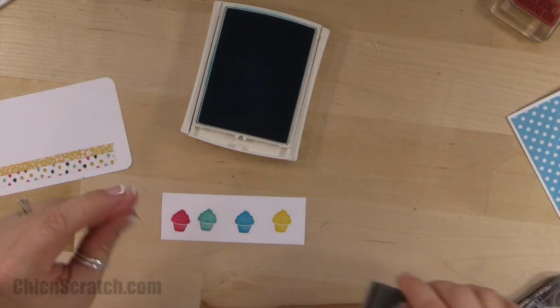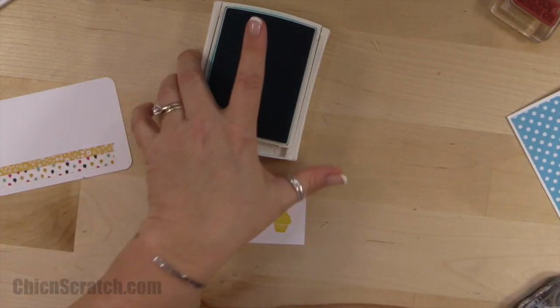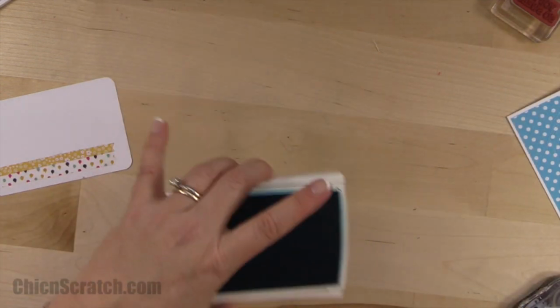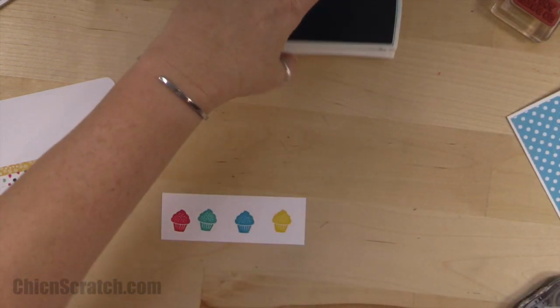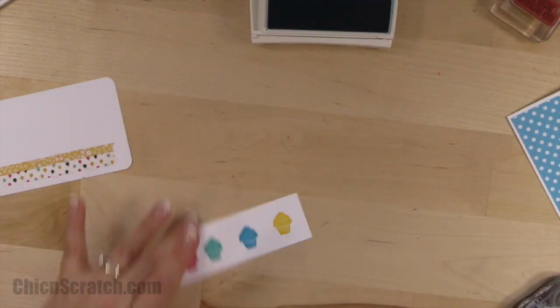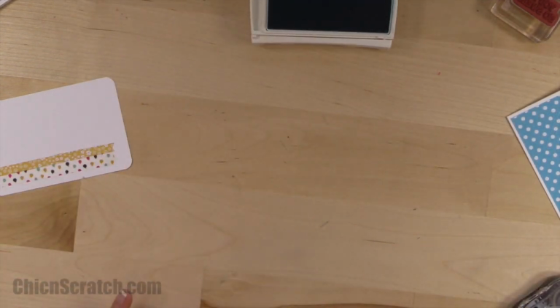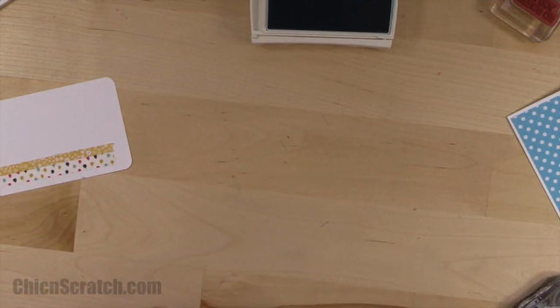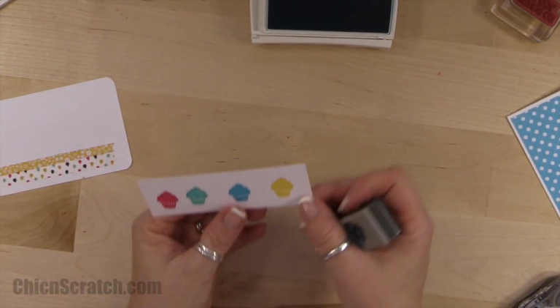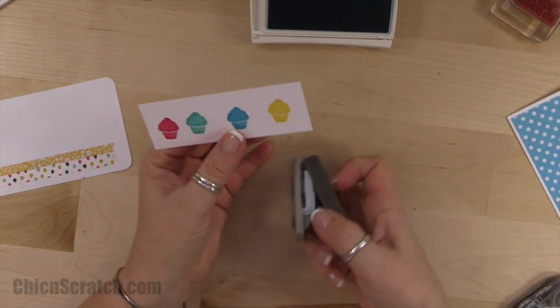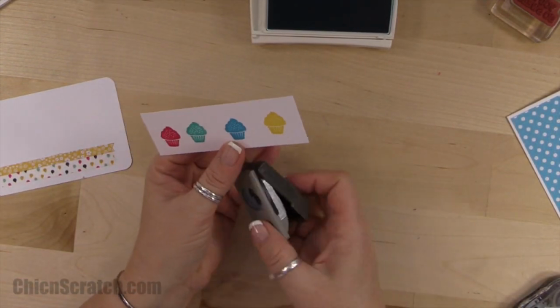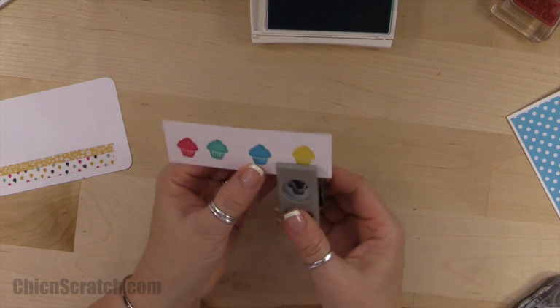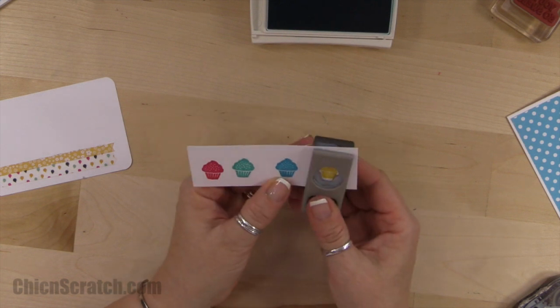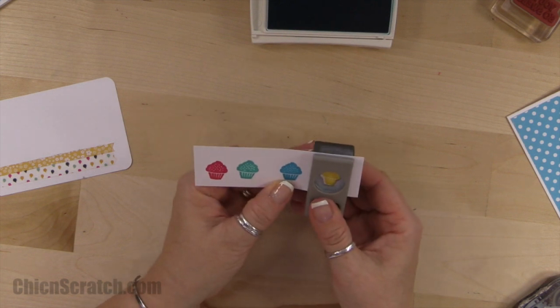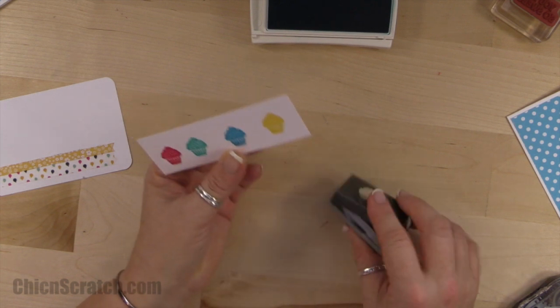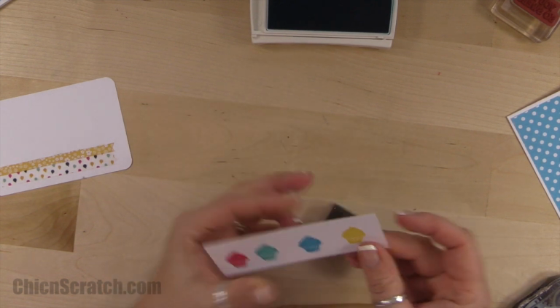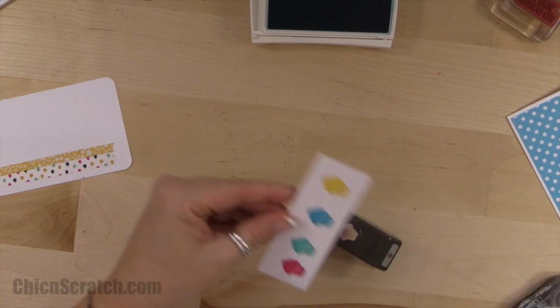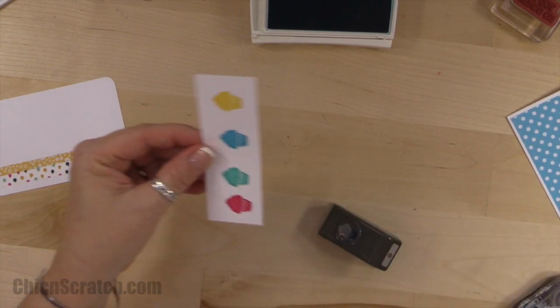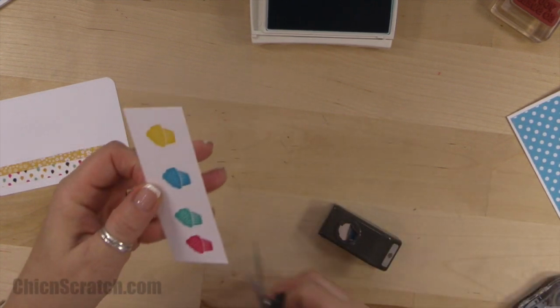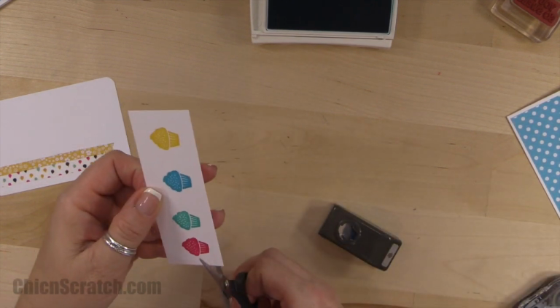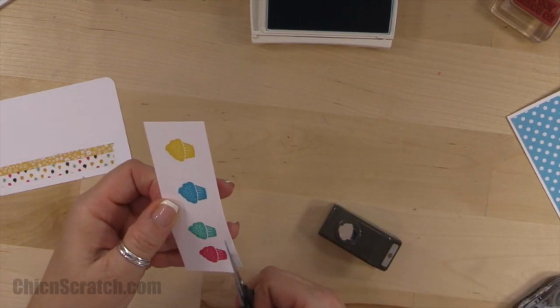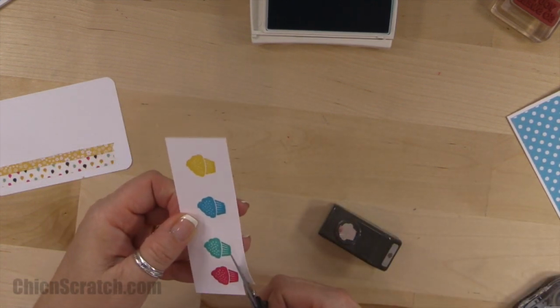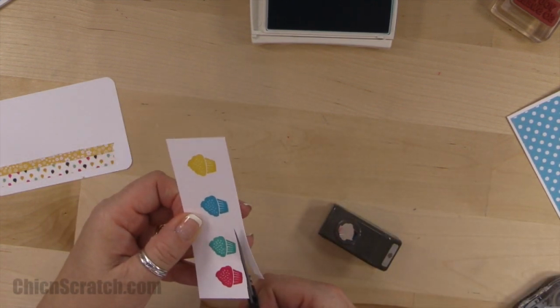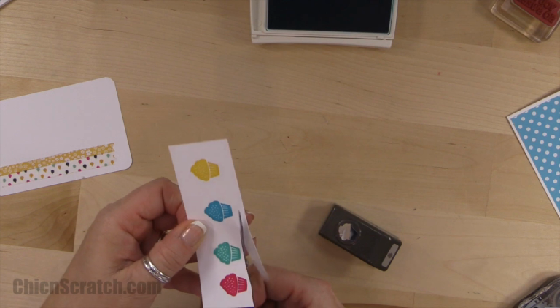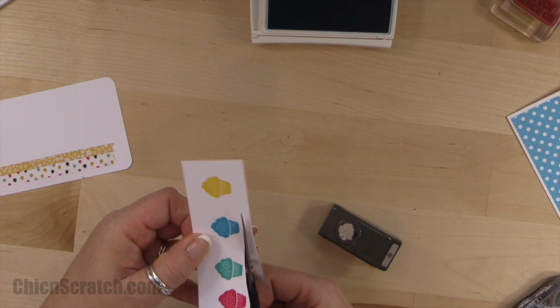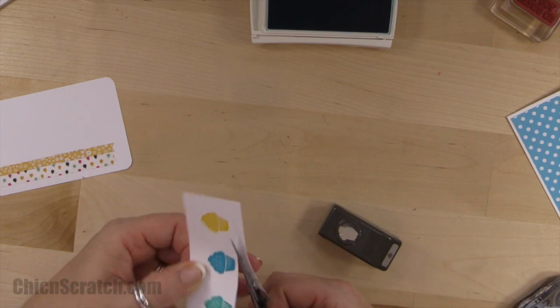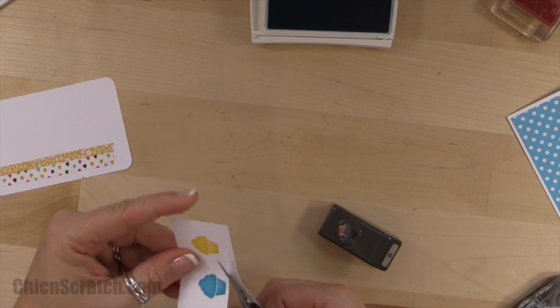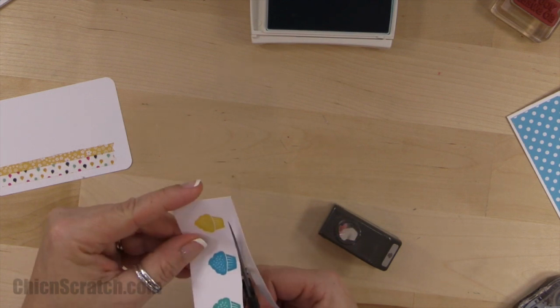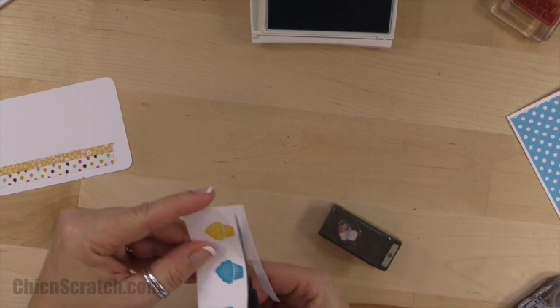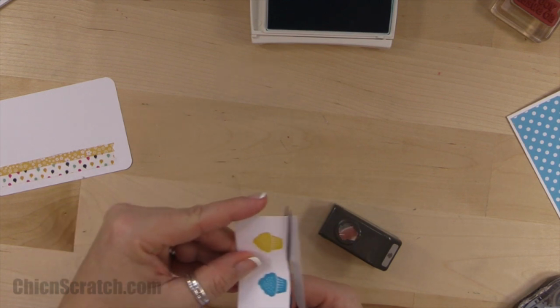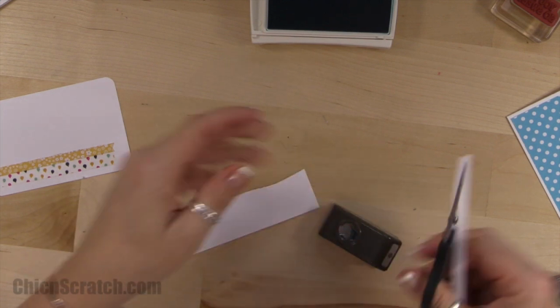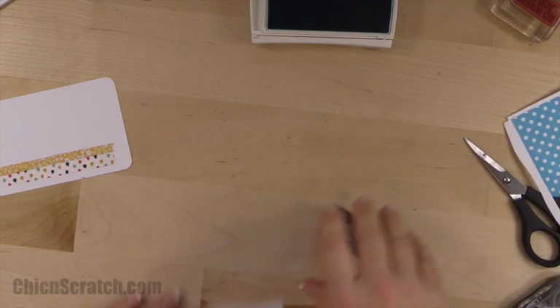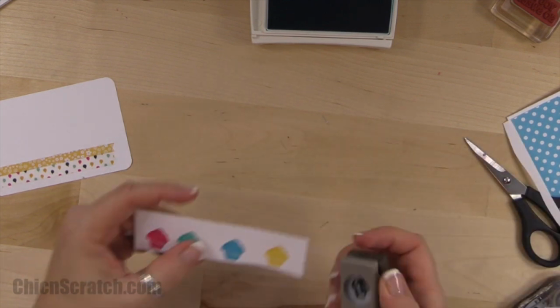I'm going to leave my Tempting Turquoise open because that's what we're going to use to stamp the greeting. I knew when I was stamping these that I was stamping them a little too high, so I just need to trim that just a tad.